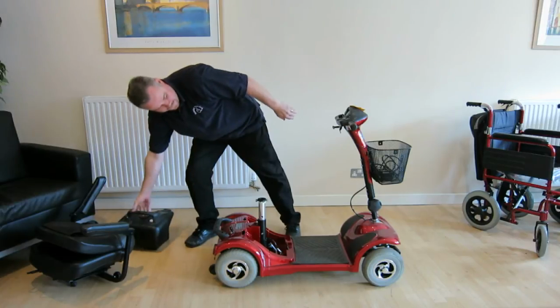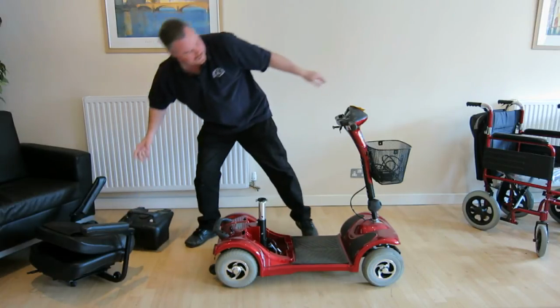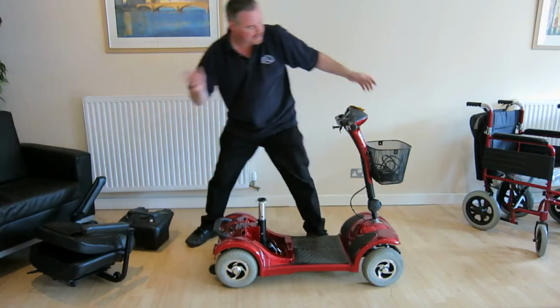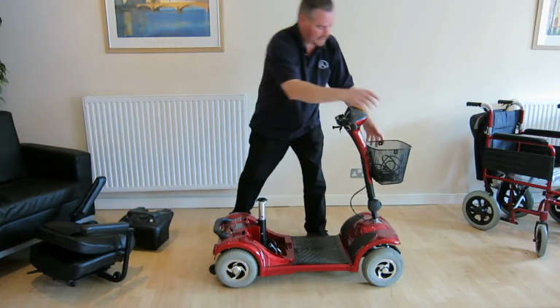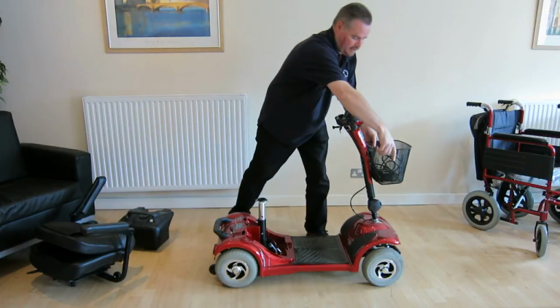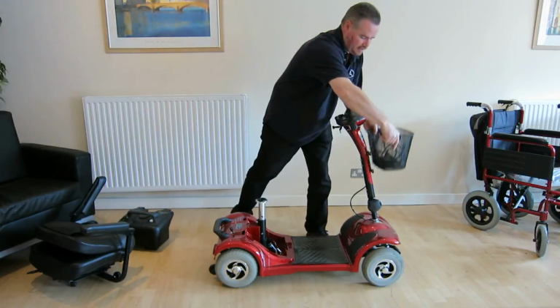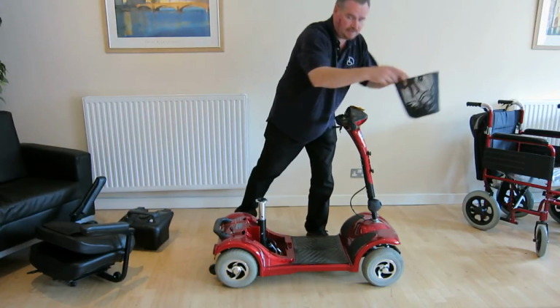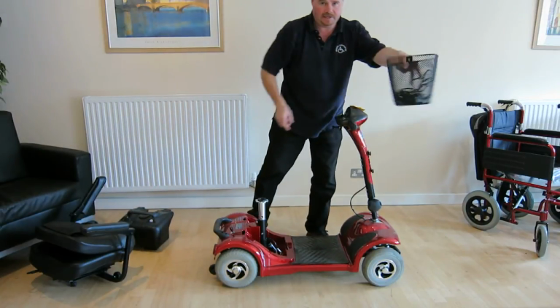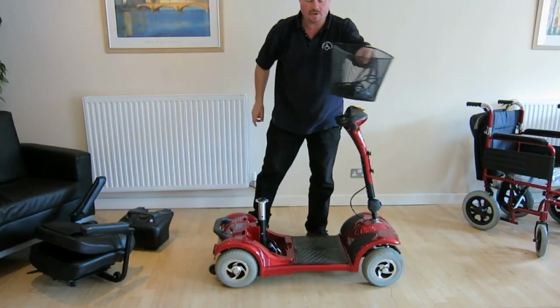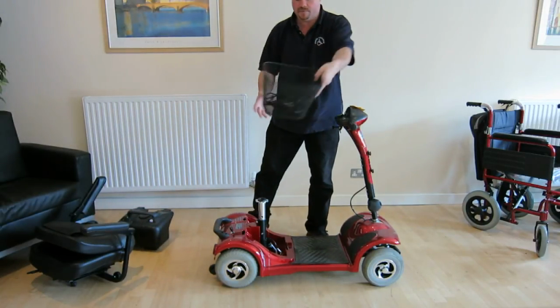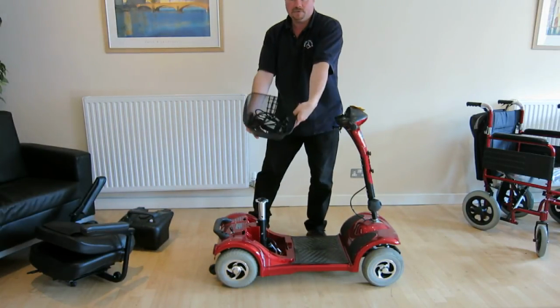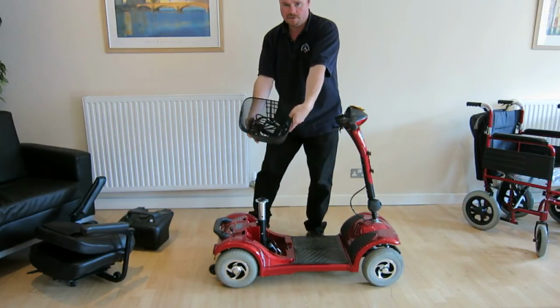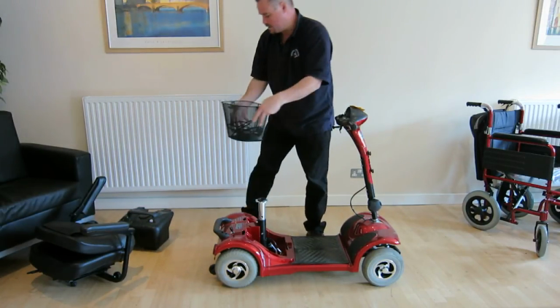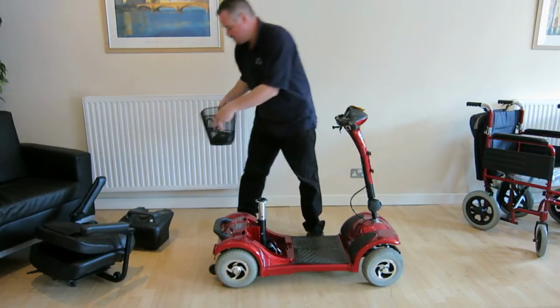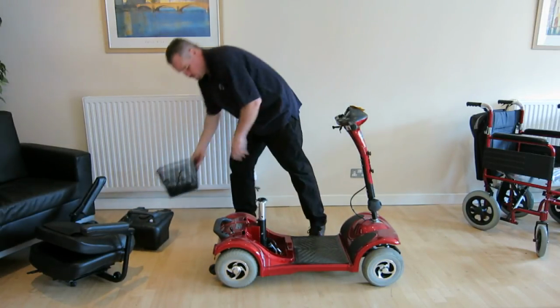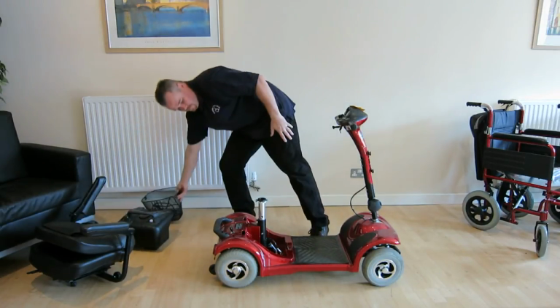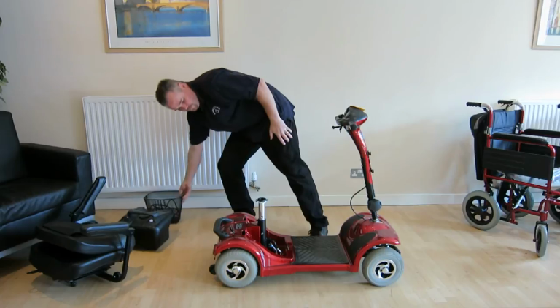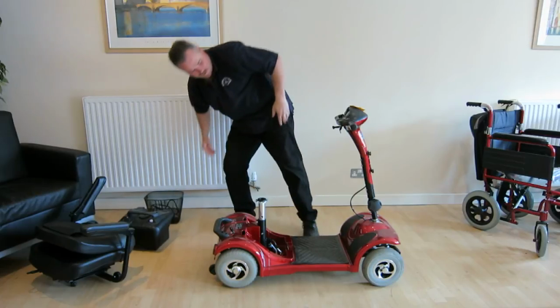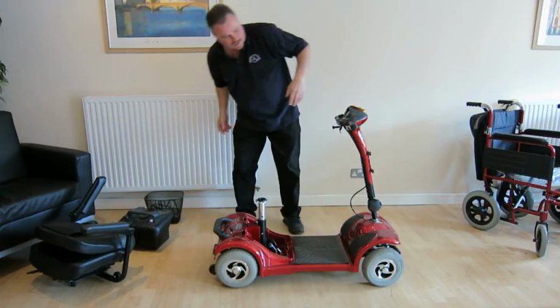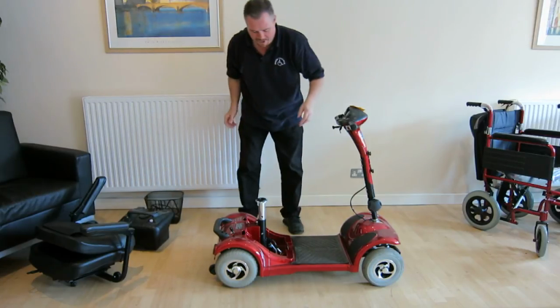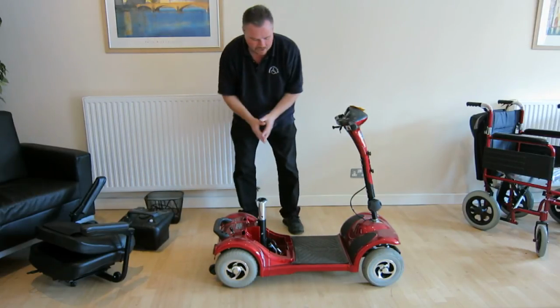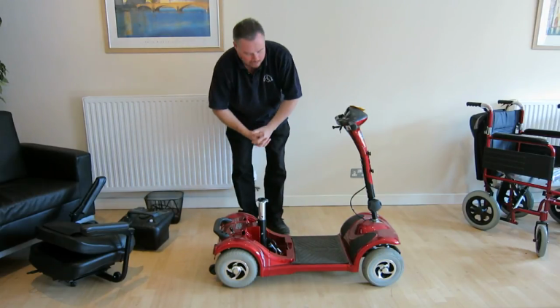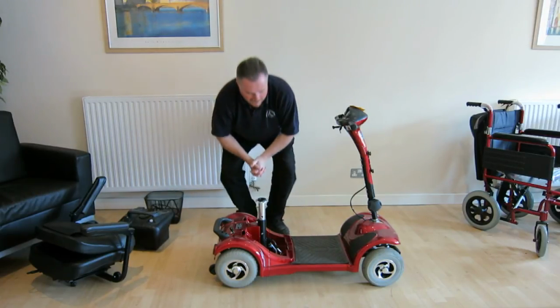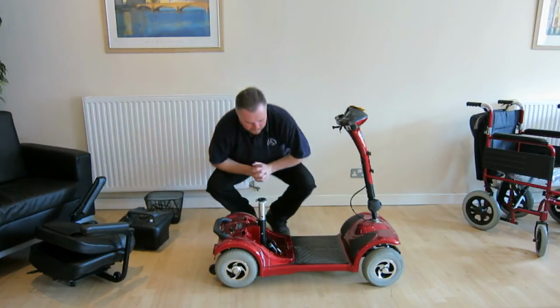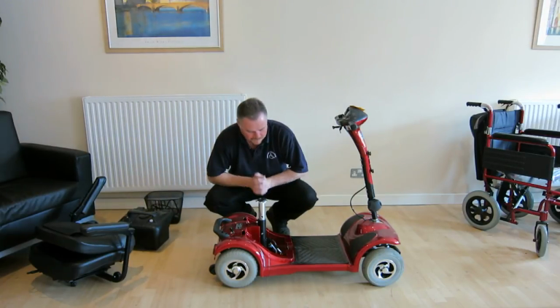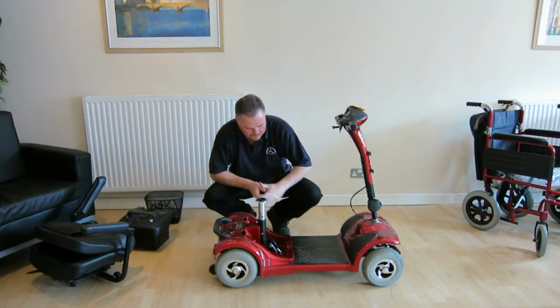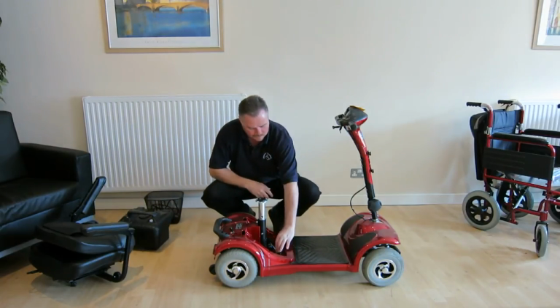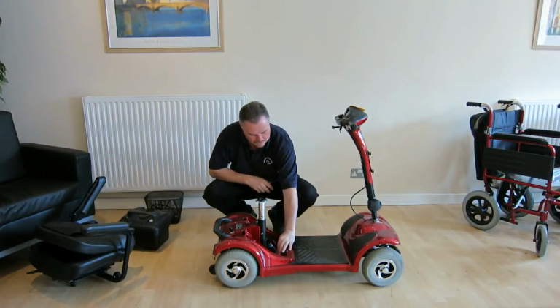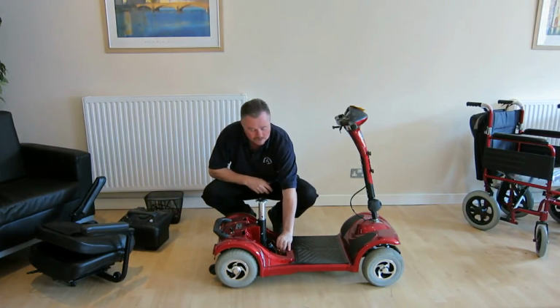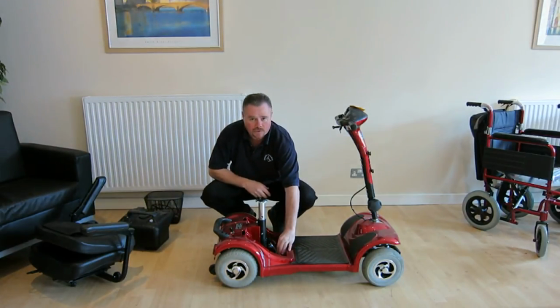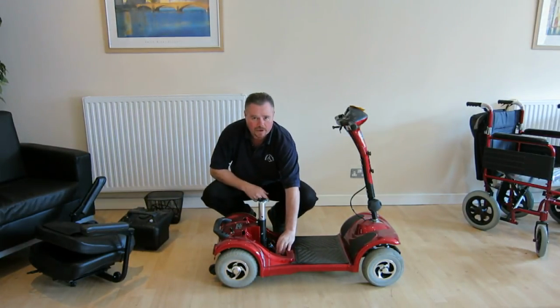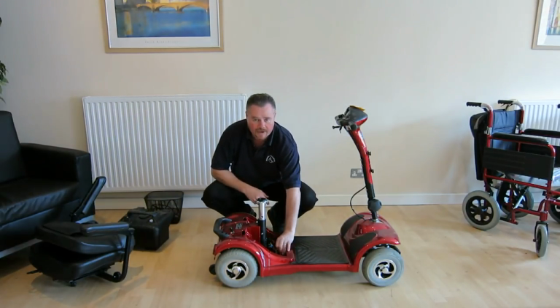The basket simply lifts off. To break the scooter apart, very simple, just undo the locking ring.